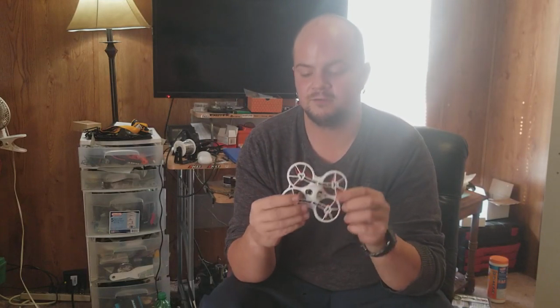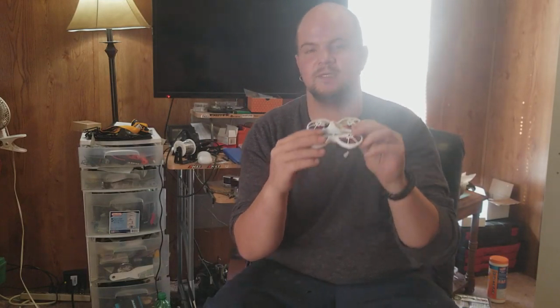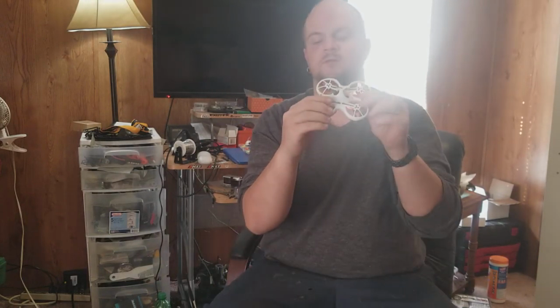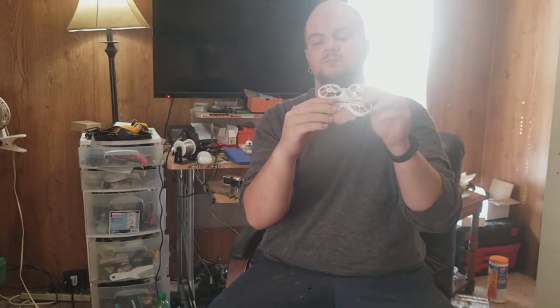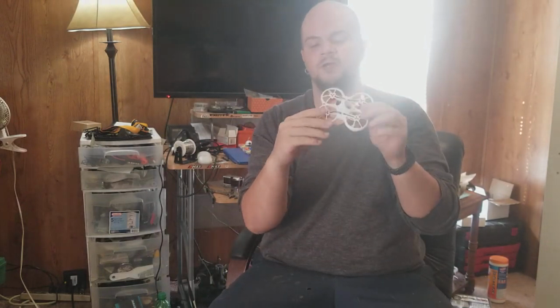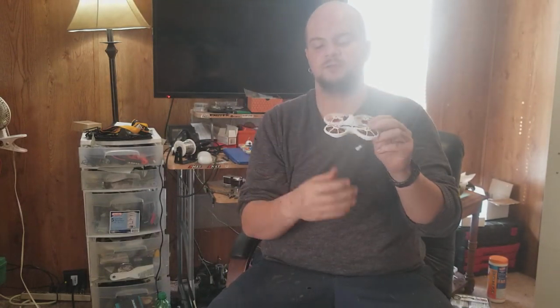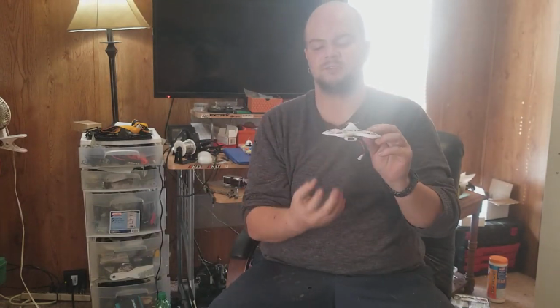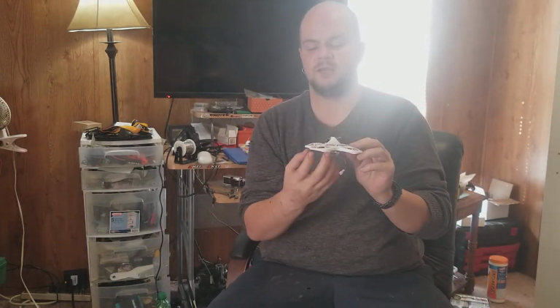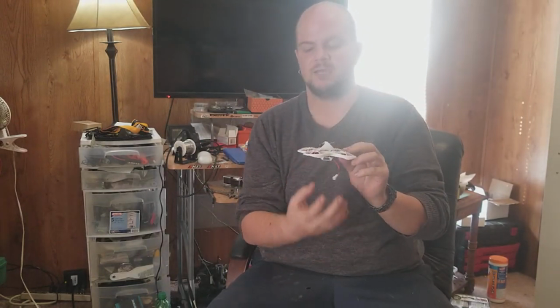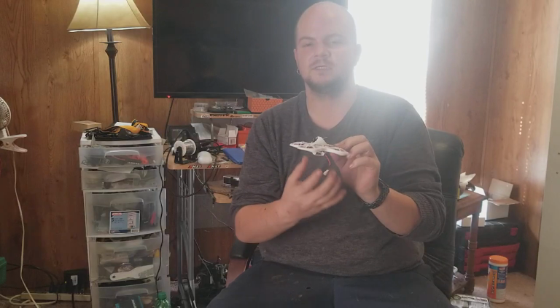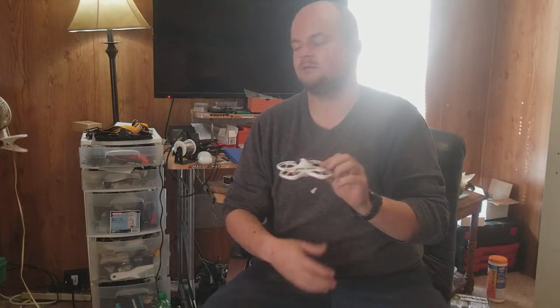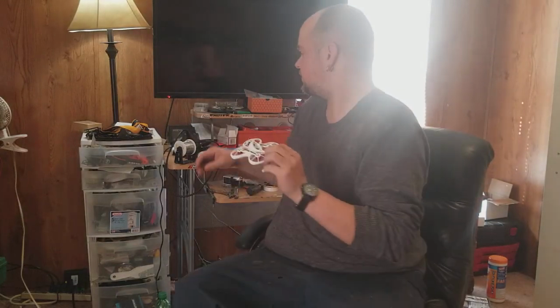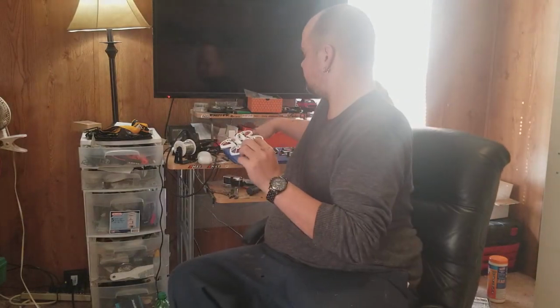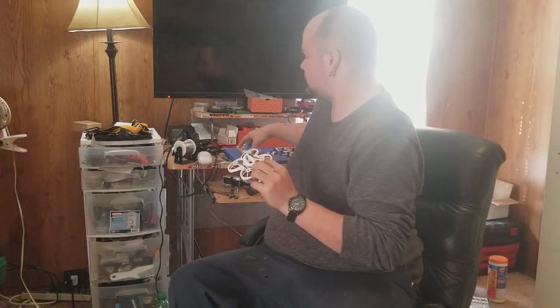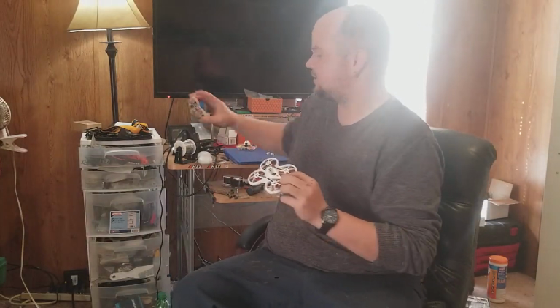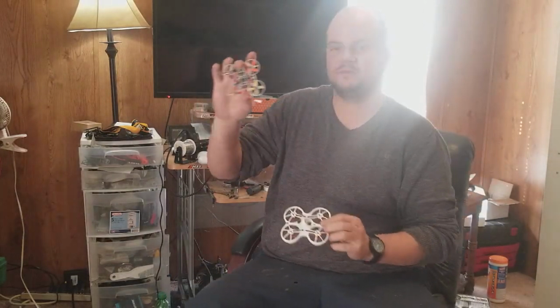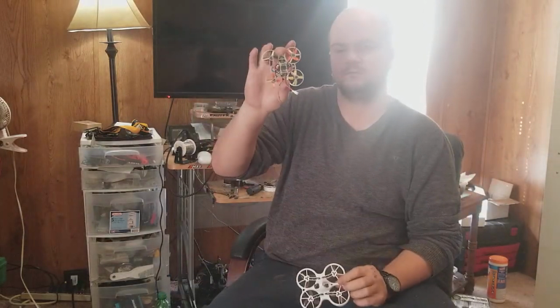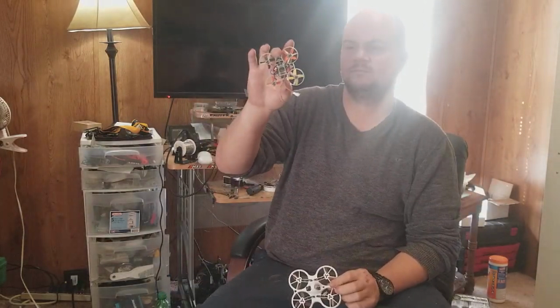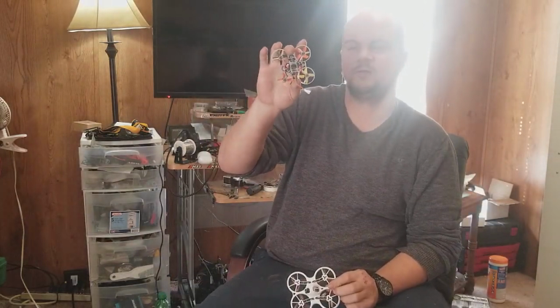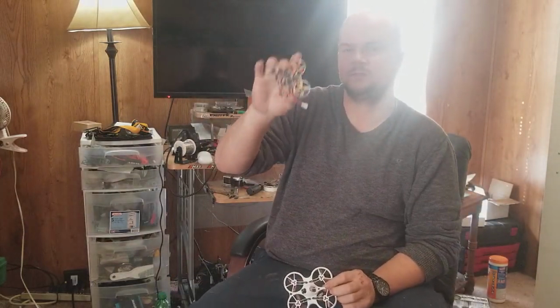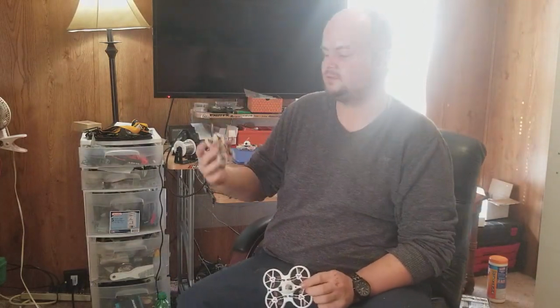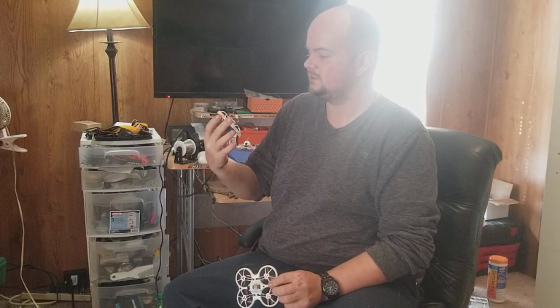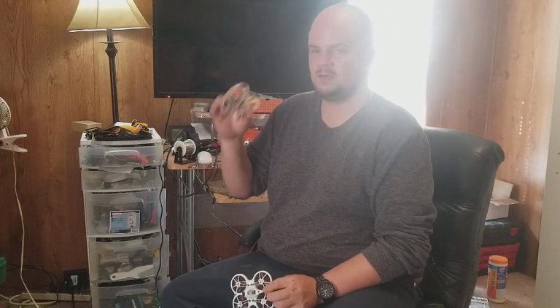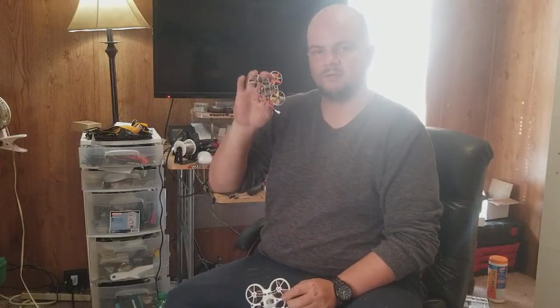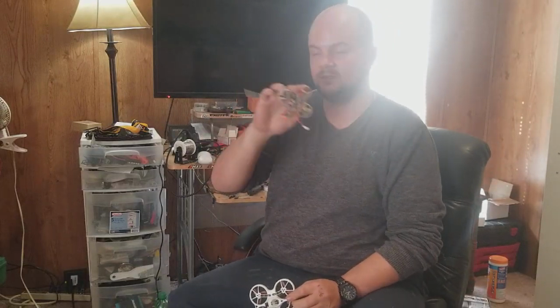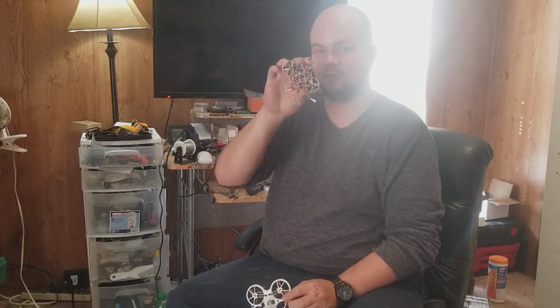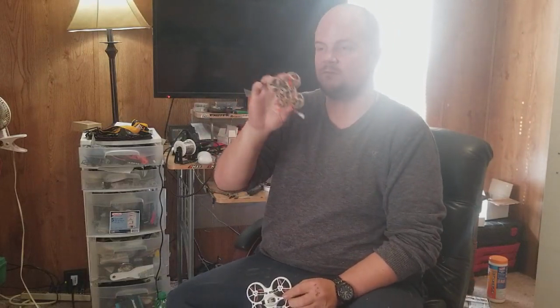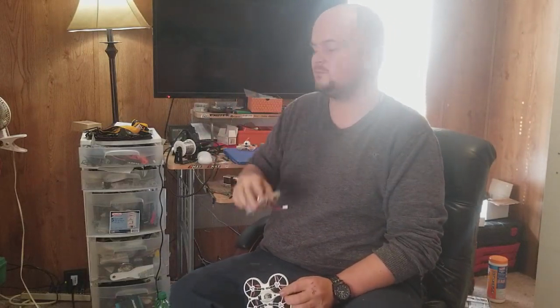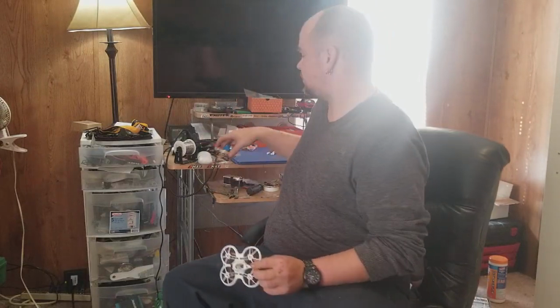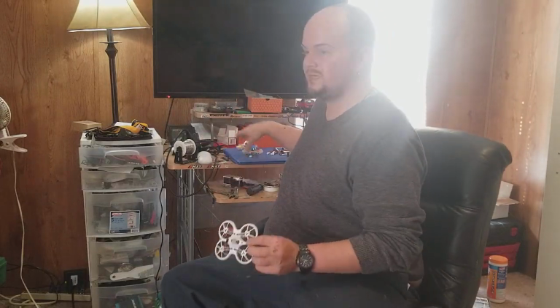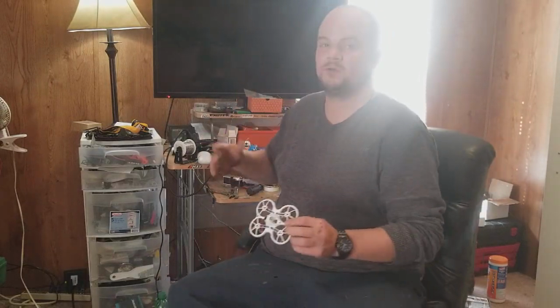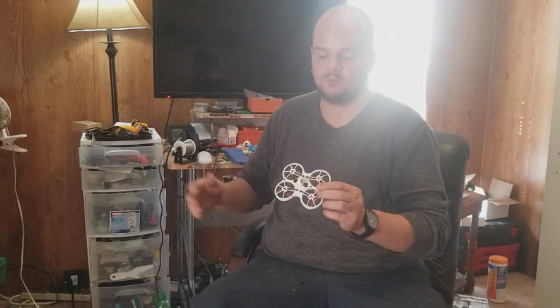It uses upside-down motors and pusher props, so the air coming out is actually cleaner than with a standard whoop, because you don't have the pylons in the way. Both of mine are repaired with welder's adhesive because those pylons broke so quickly.